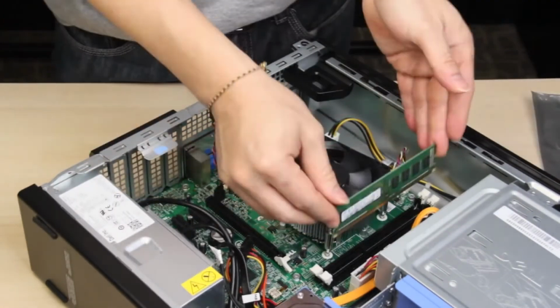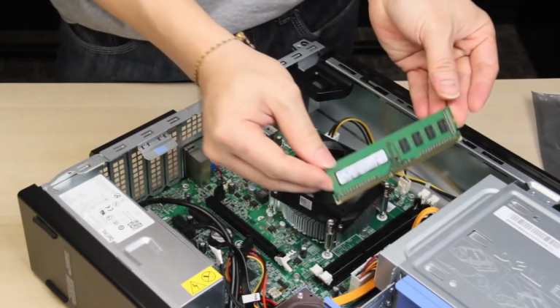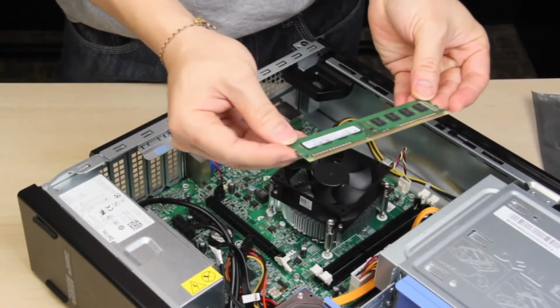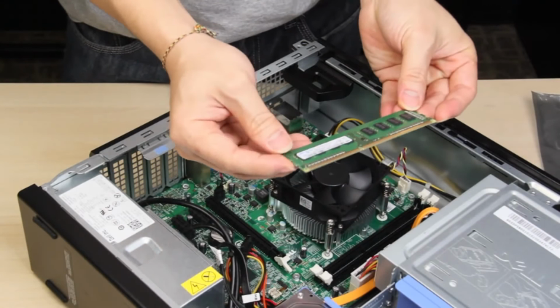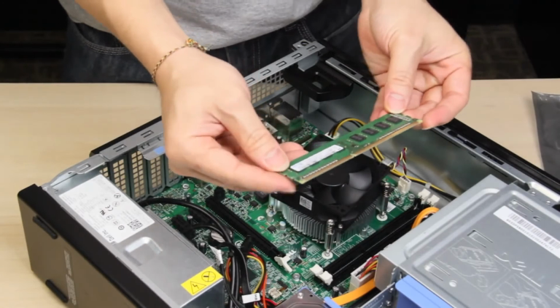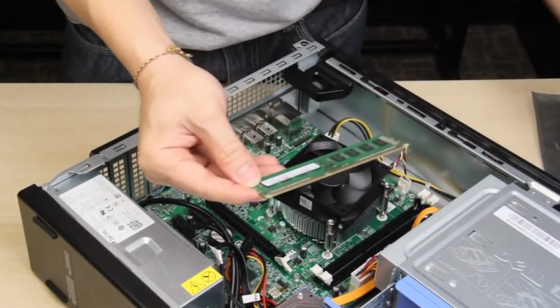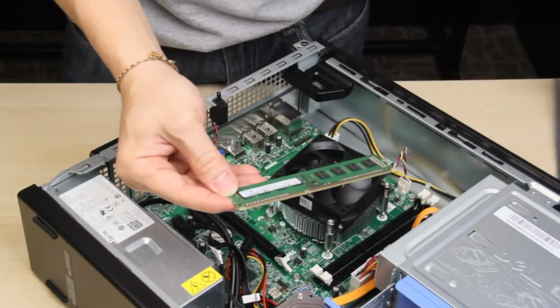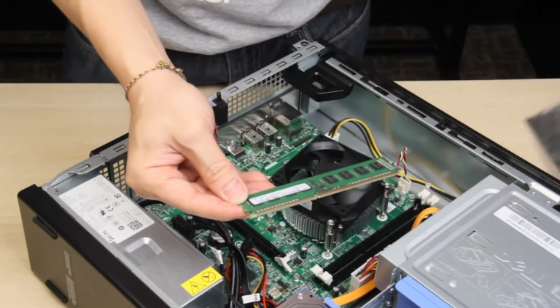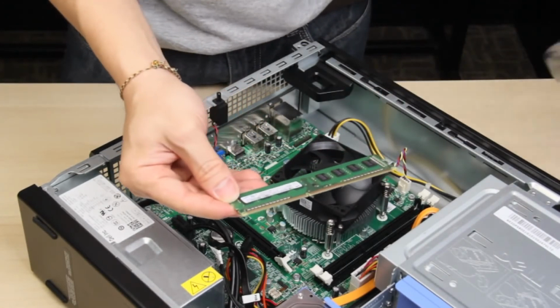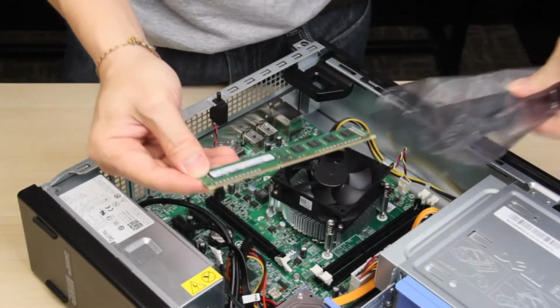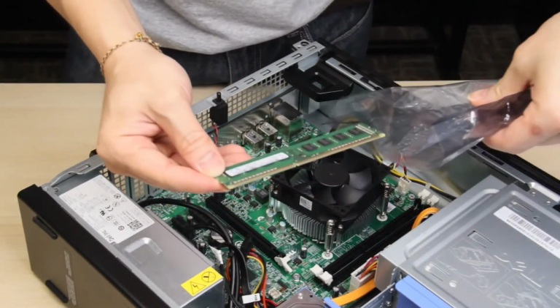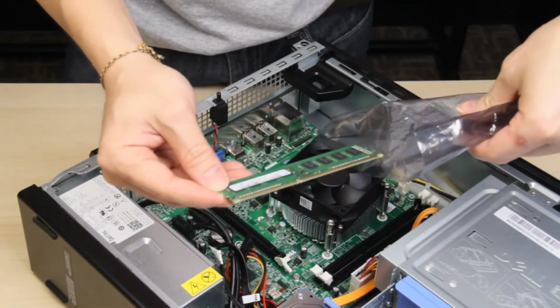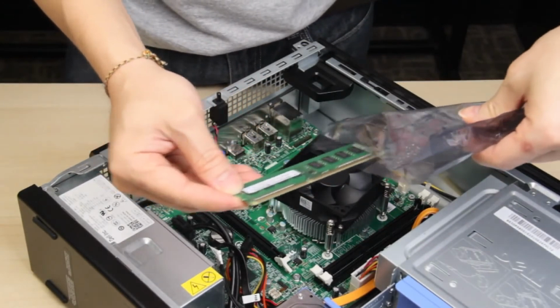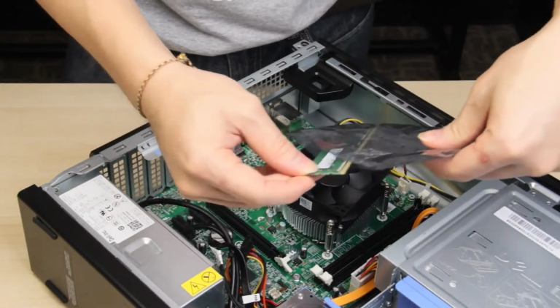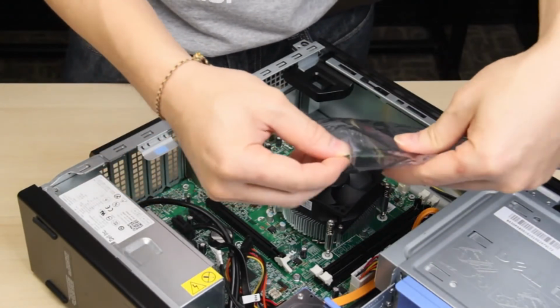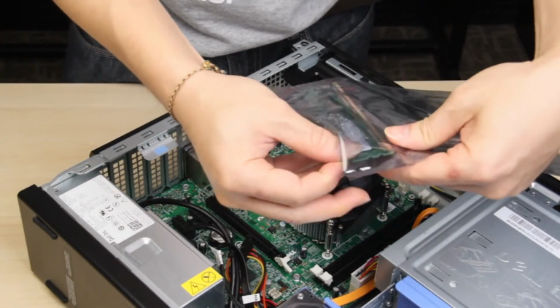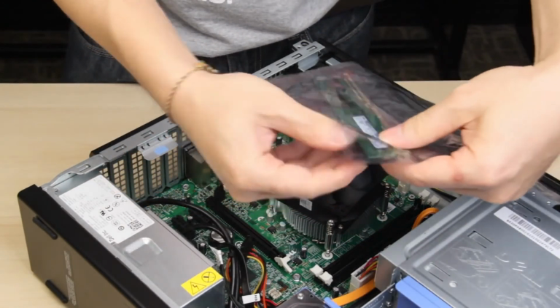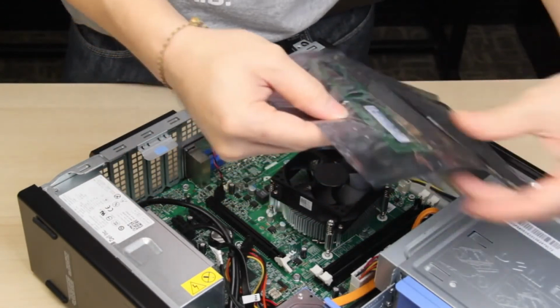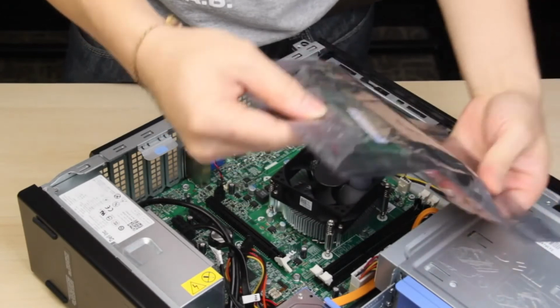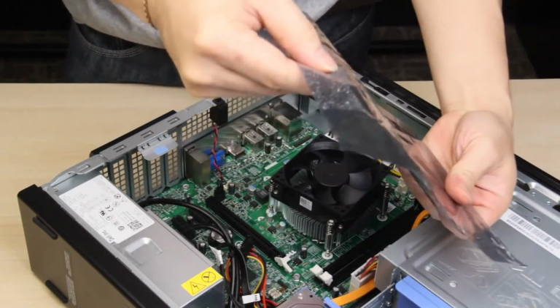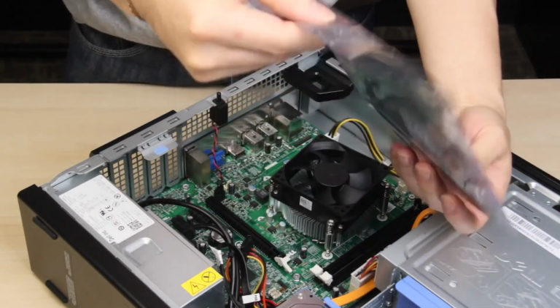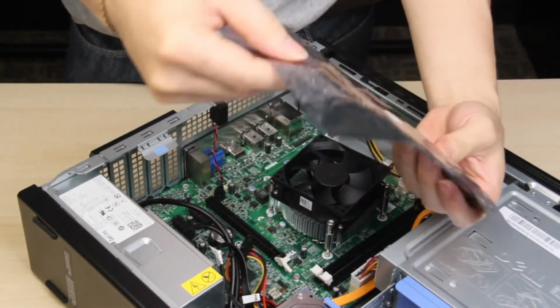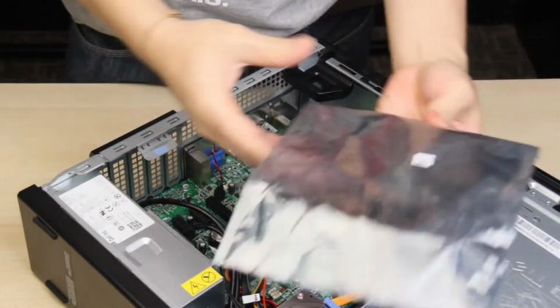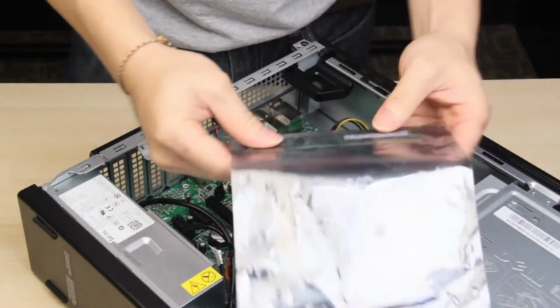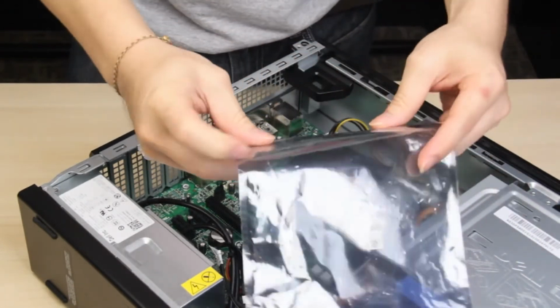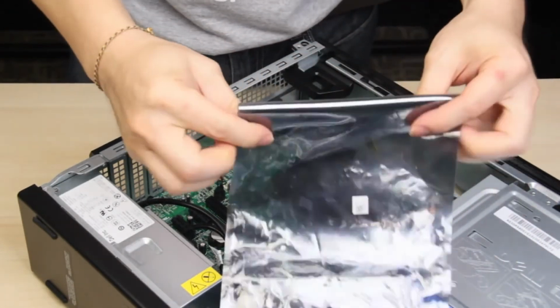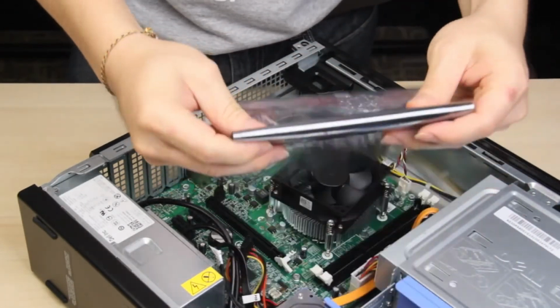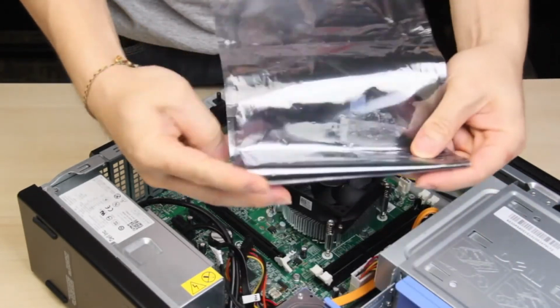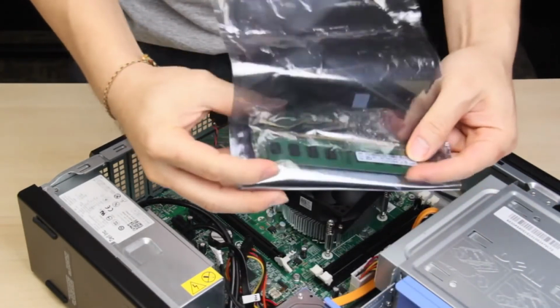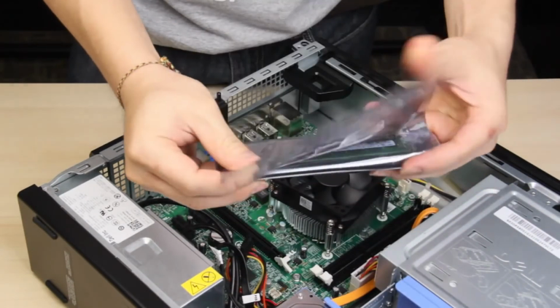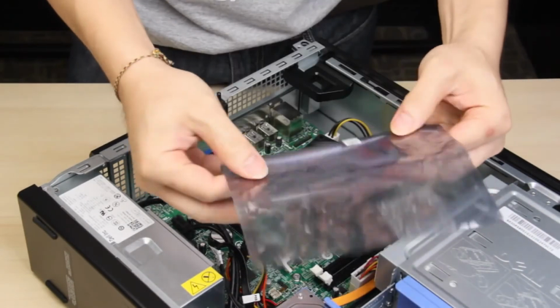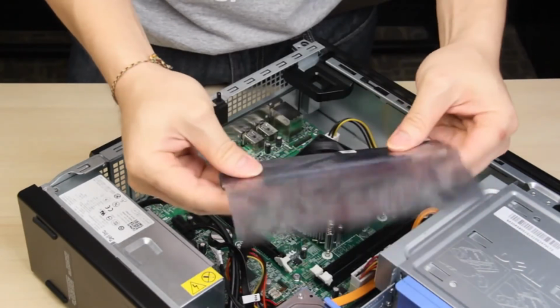When removing components from your computer, even damaged ones, immediately place them inside an empty anti-static bag. Most ESD issues can be avoided if you follow these simple steps.